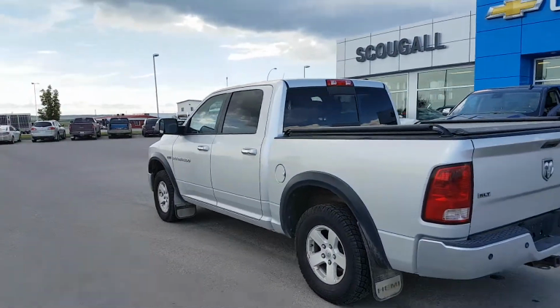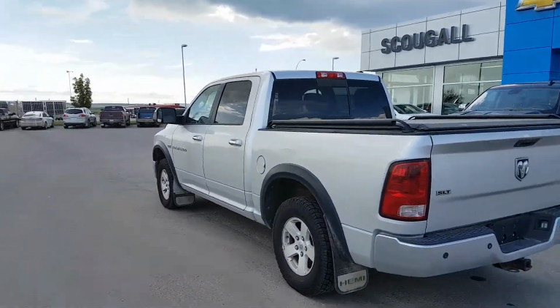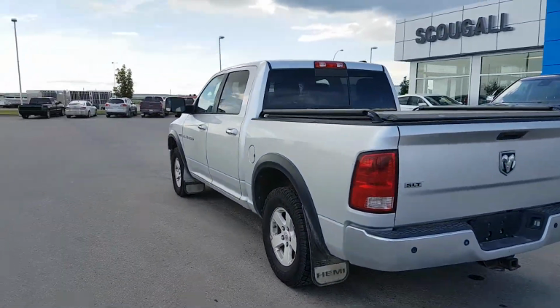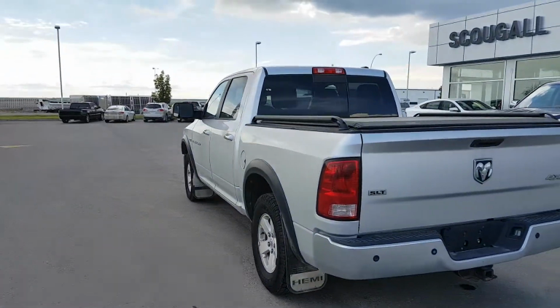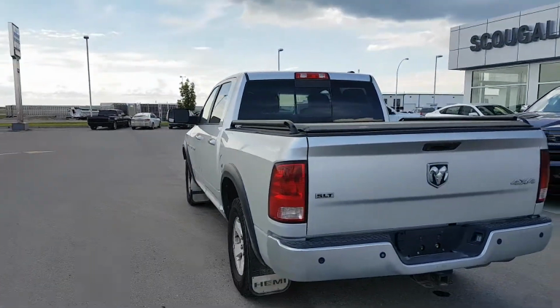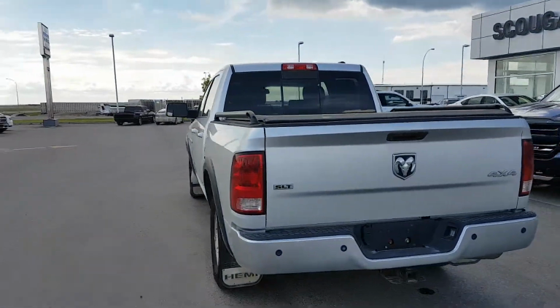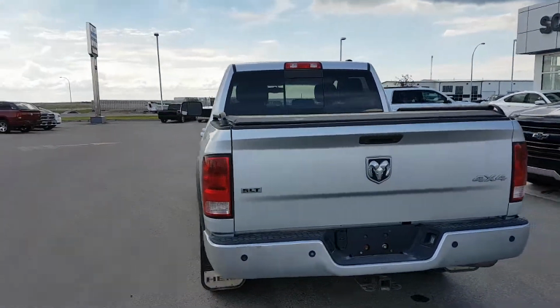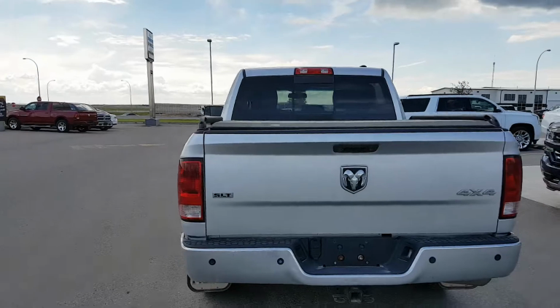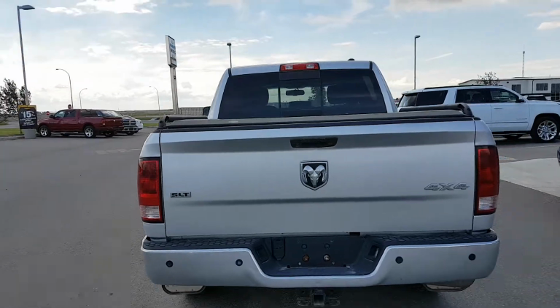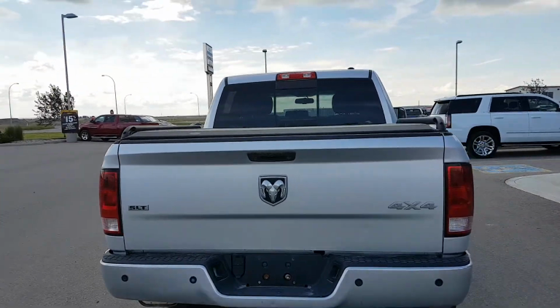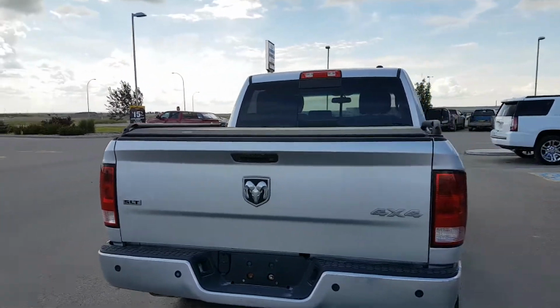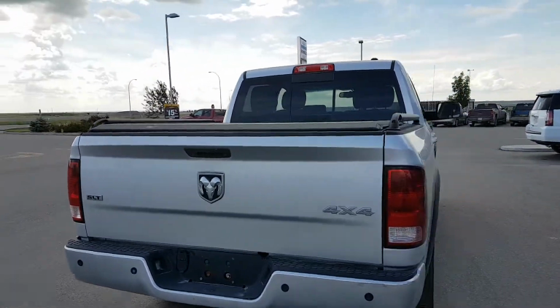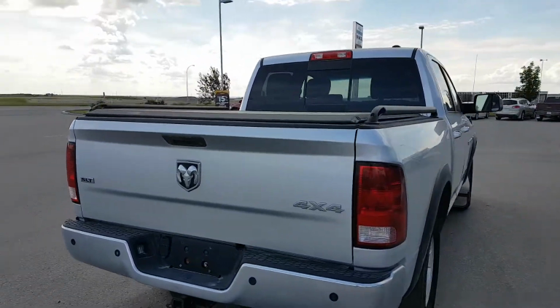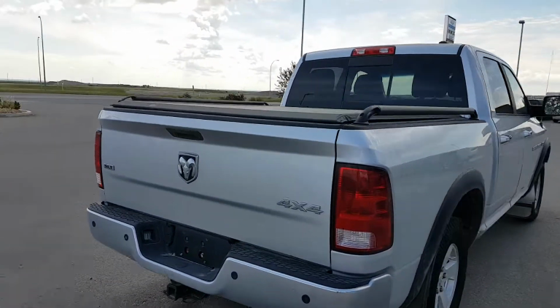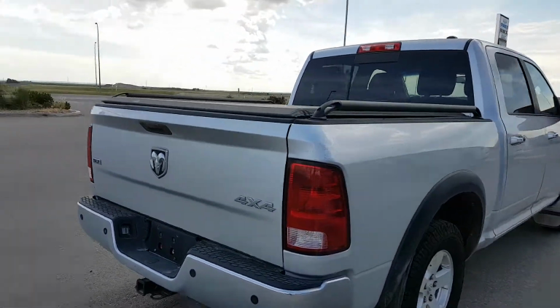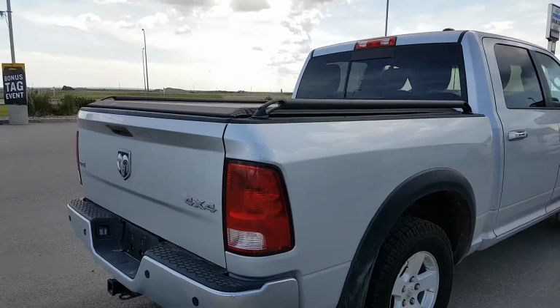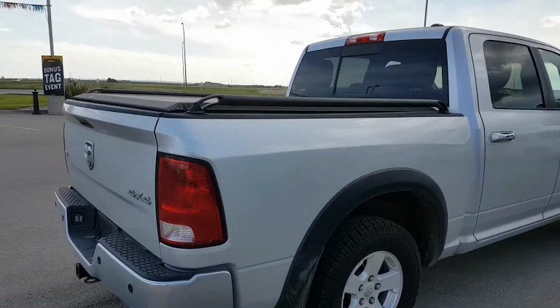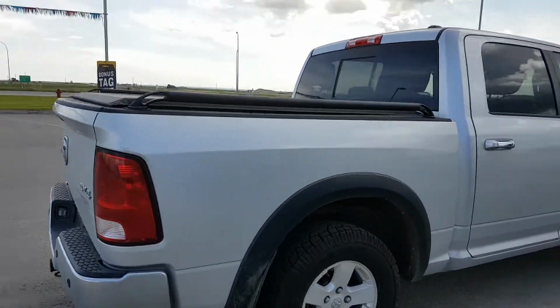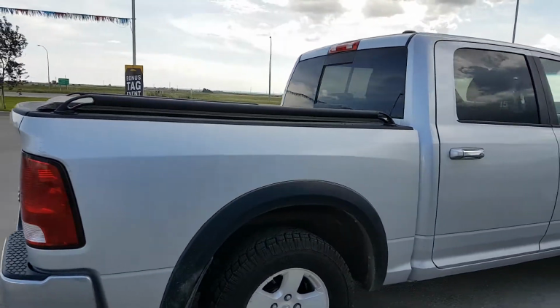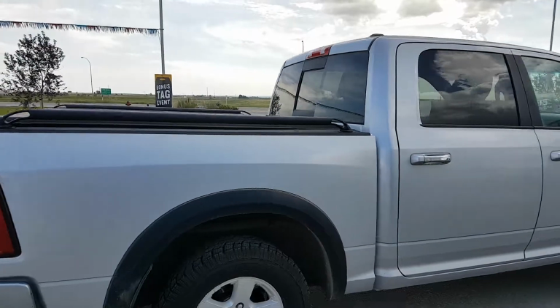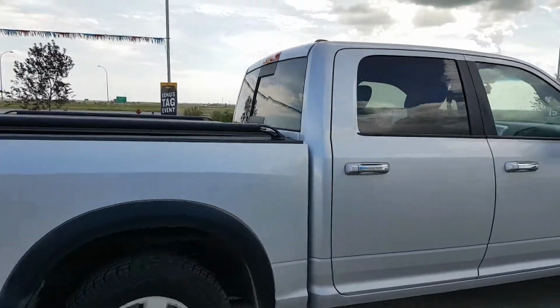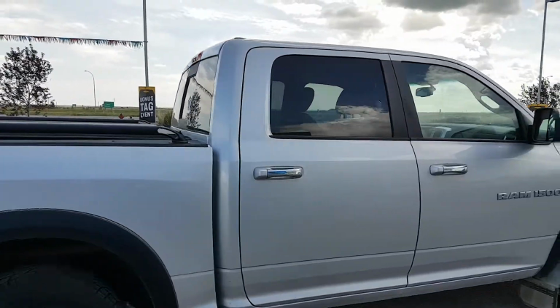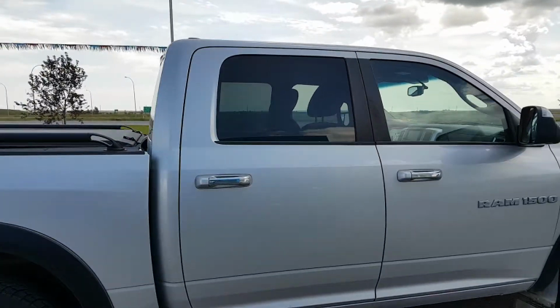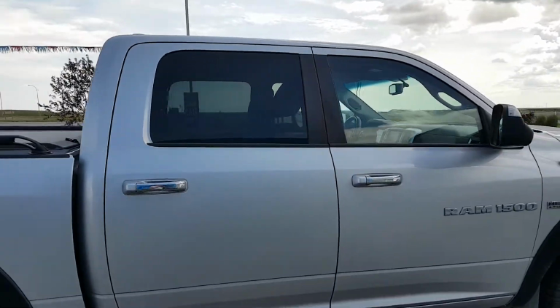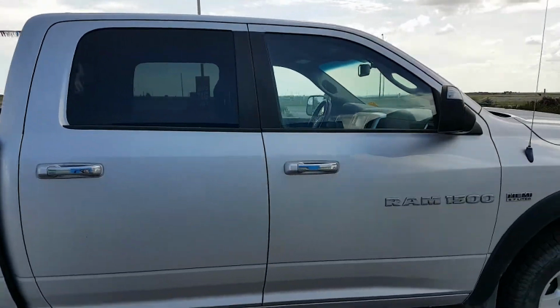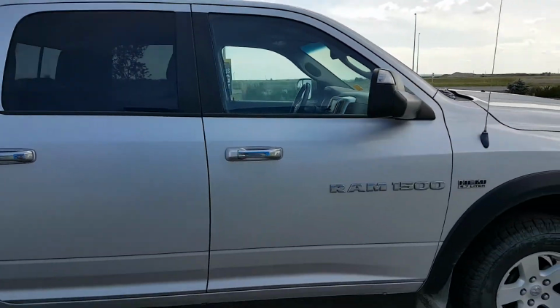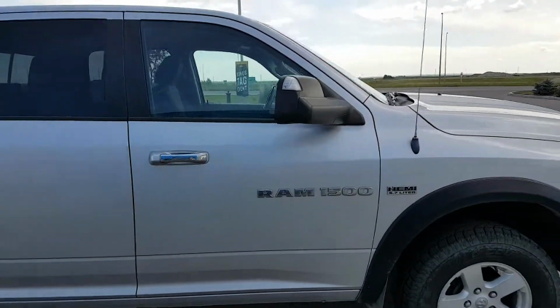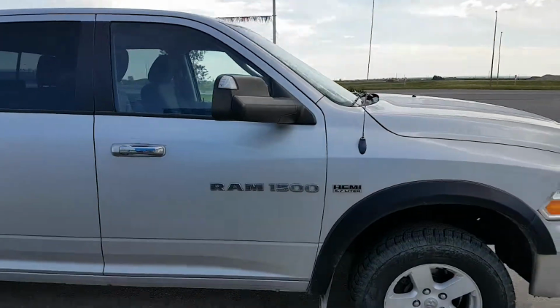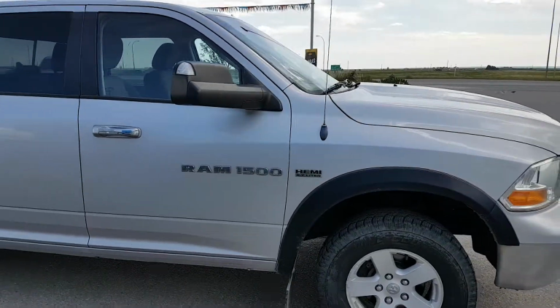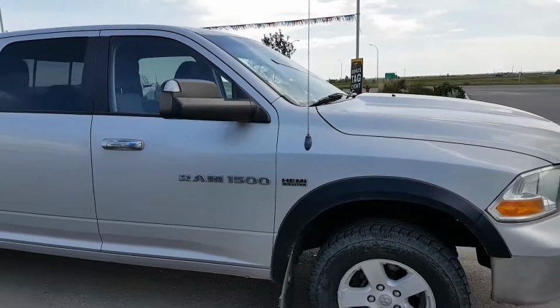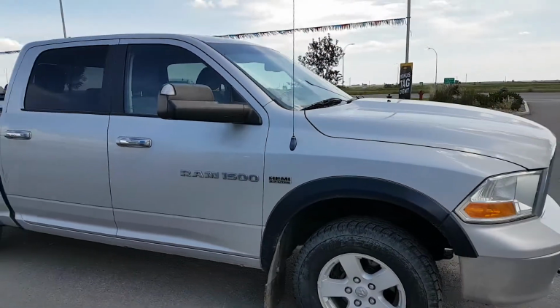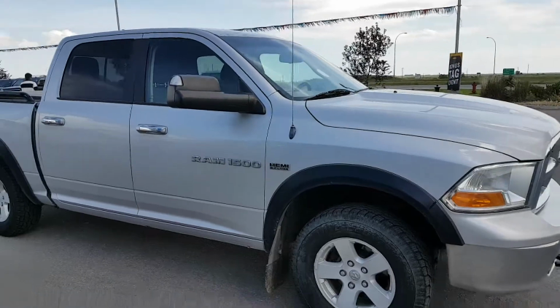This half-ton Ram is silver in color, it's an SLT trim line, it has an aftermarket soft top tonneau cover, box rails, 17-inch wheels, chrome door handles, powered by a 5.7 liter 8-cylinder engine and an automatic transmission.